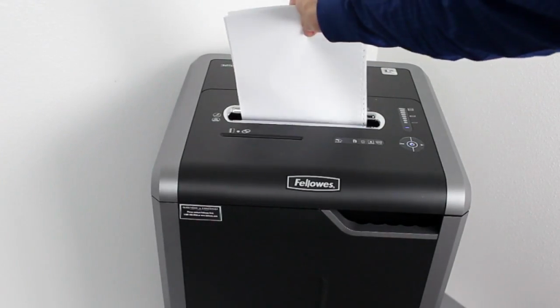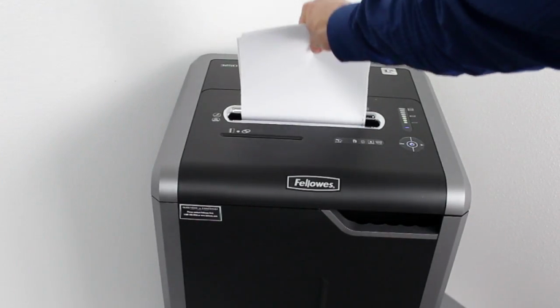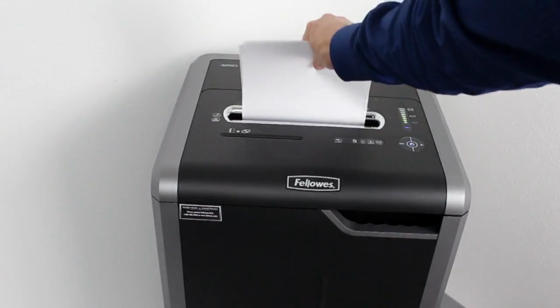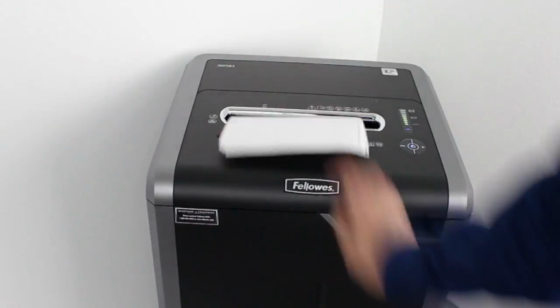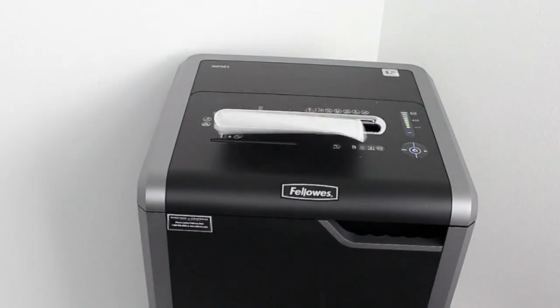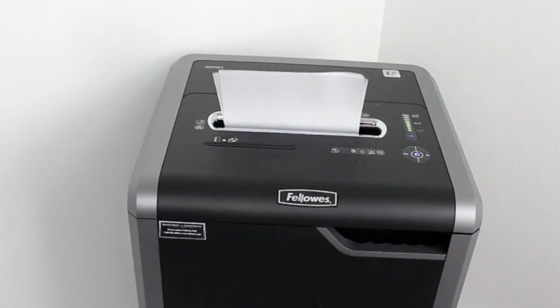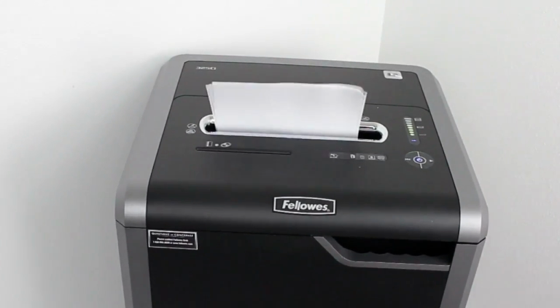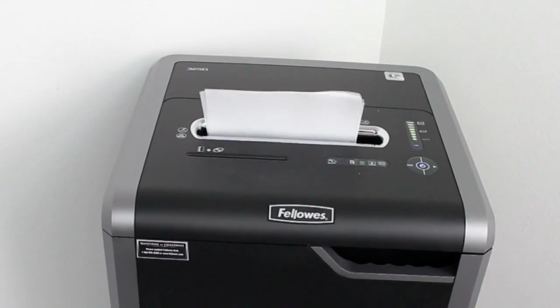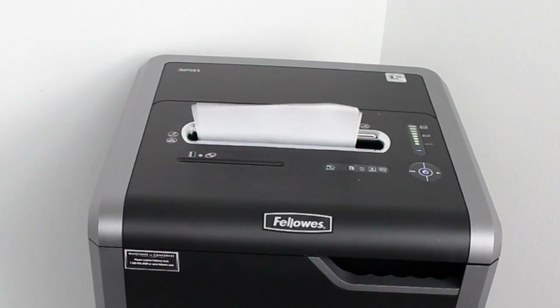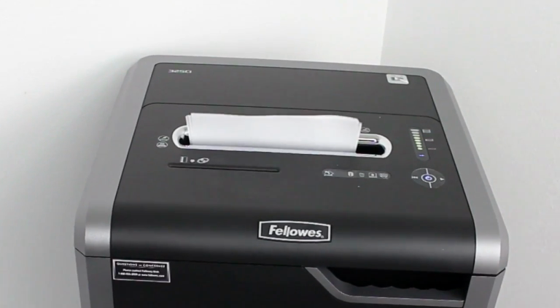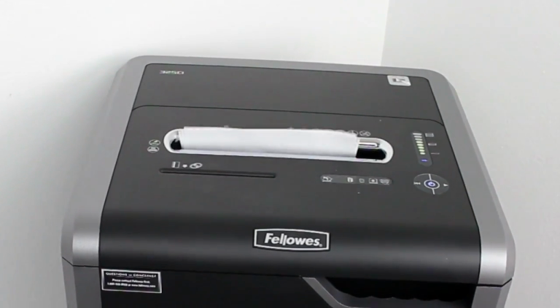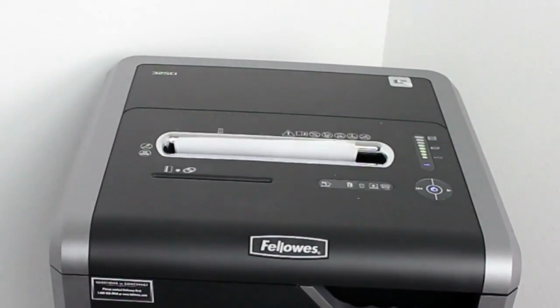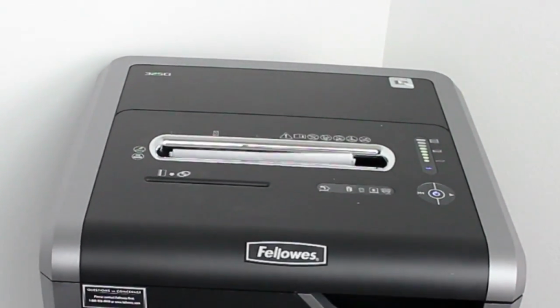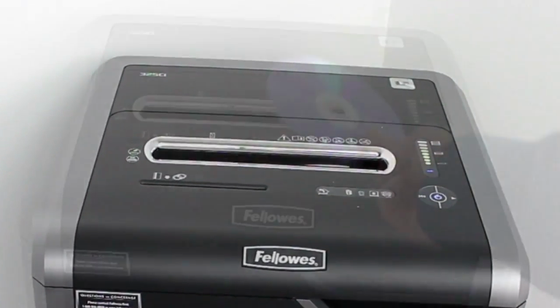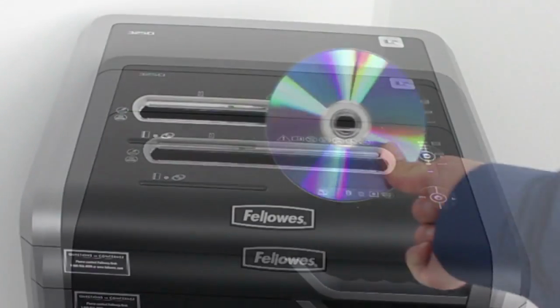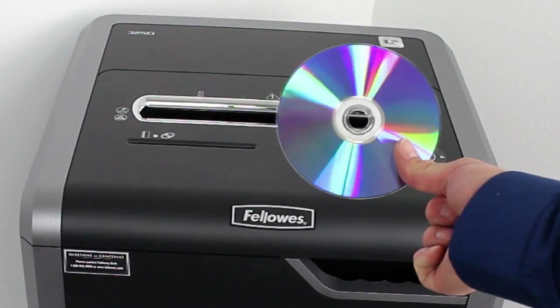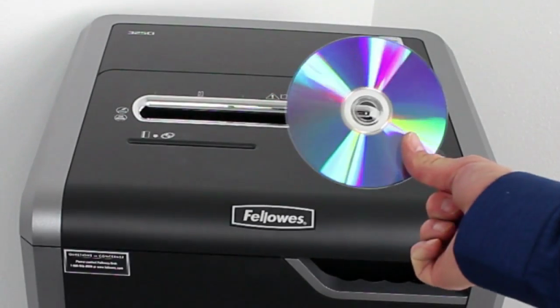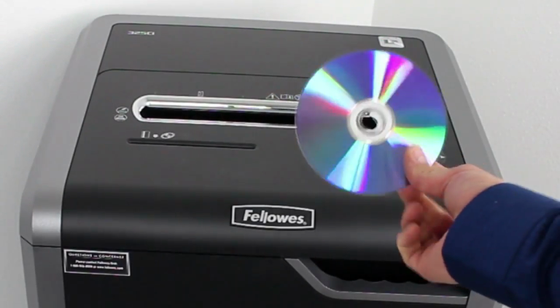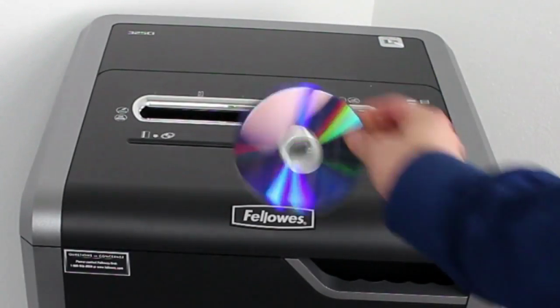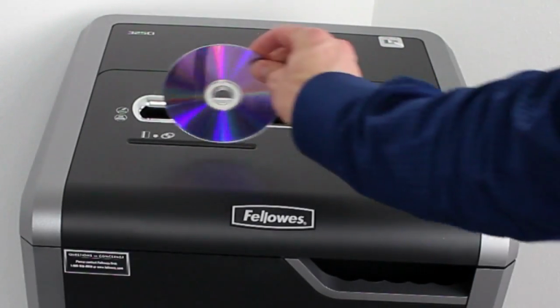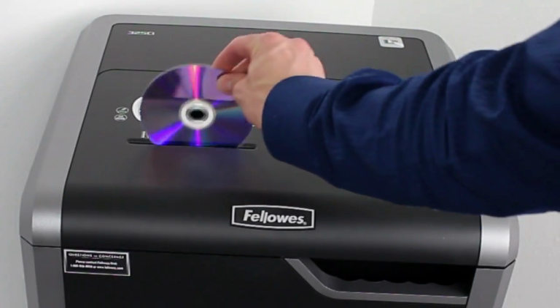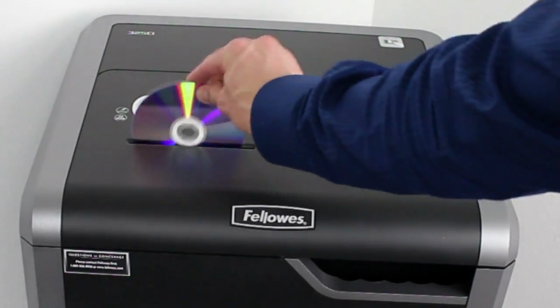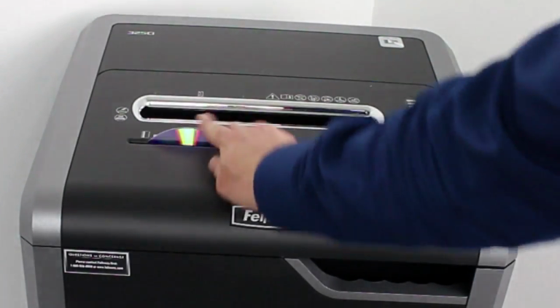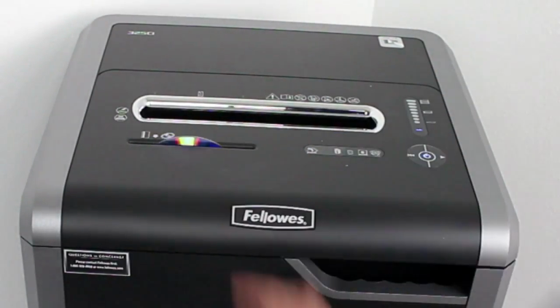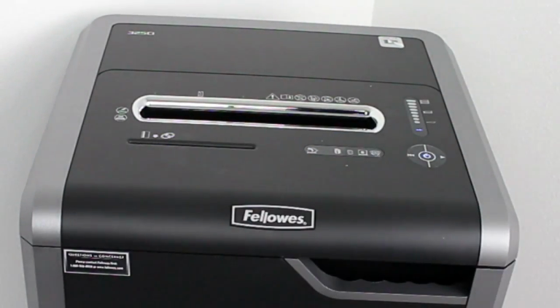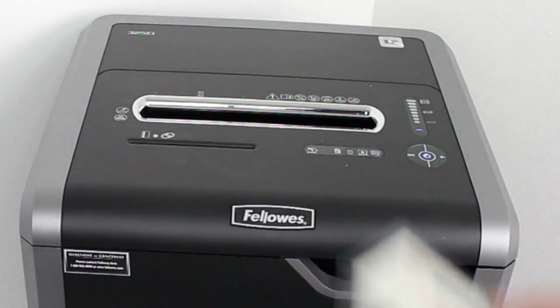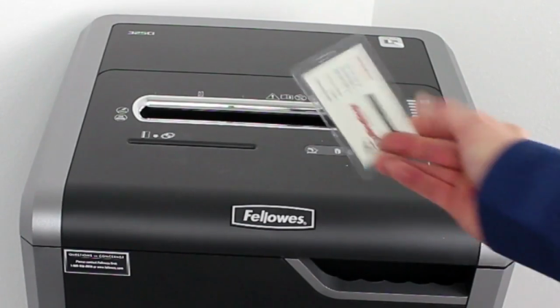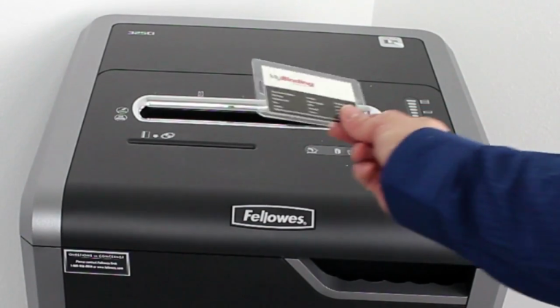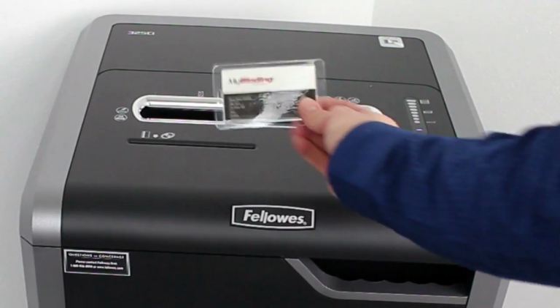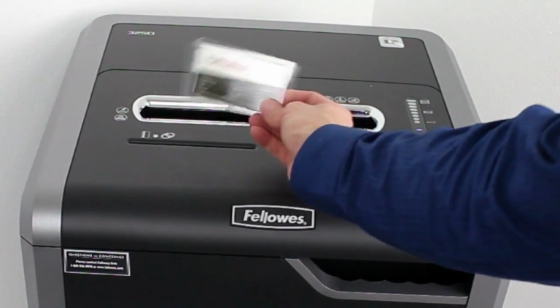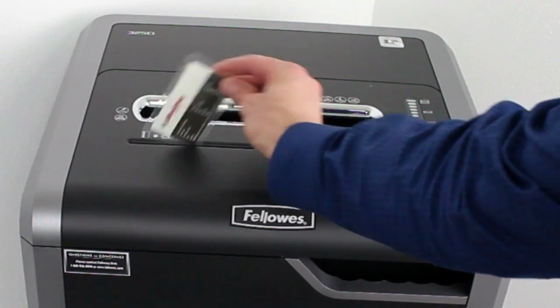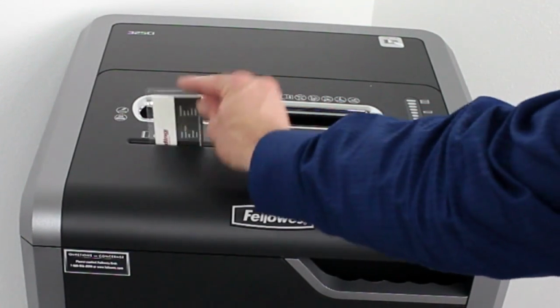With a level 2 security, this shredder can shred nearly 25 sheets at a time, and has no problems with CDs, DVDs, credit cards, mail, paper clips, staples, and much more.